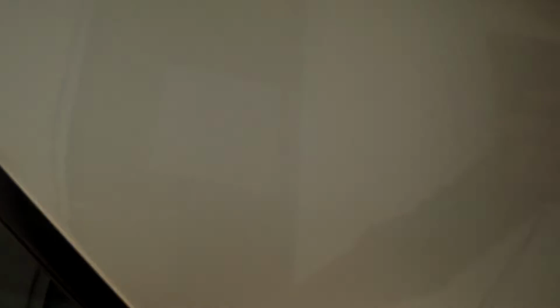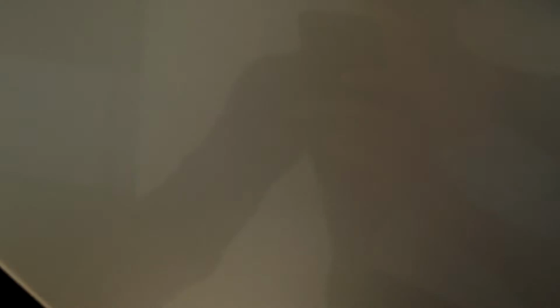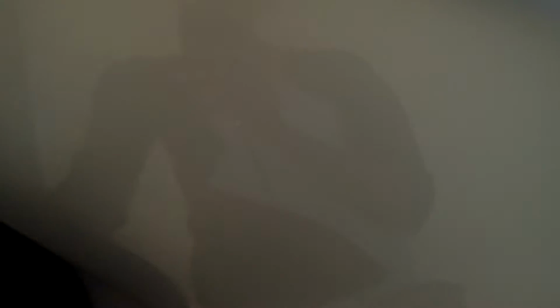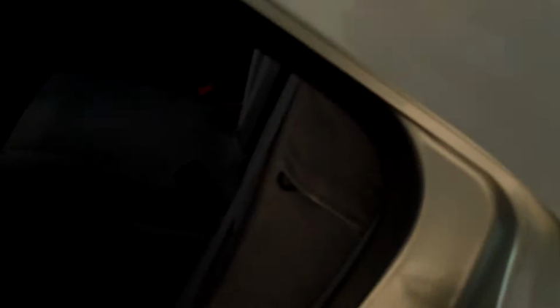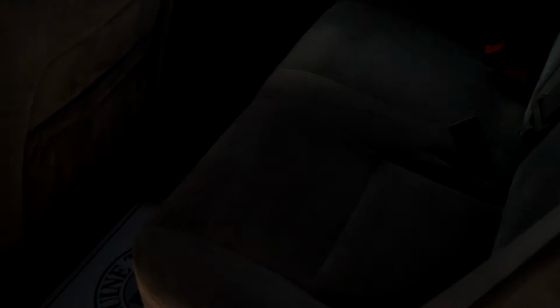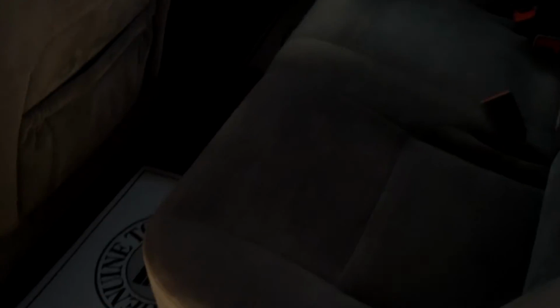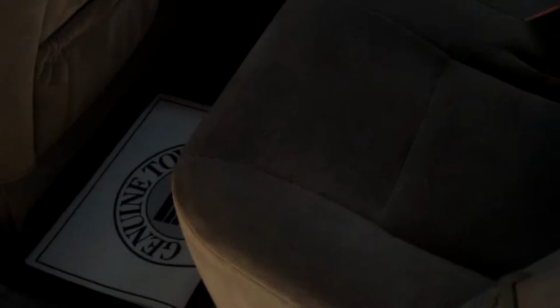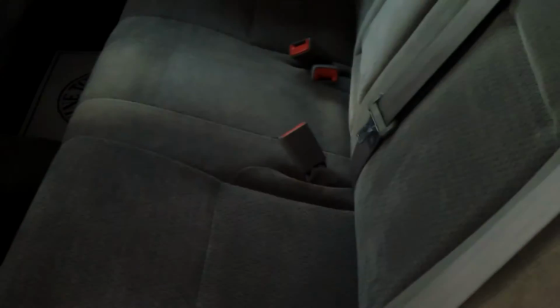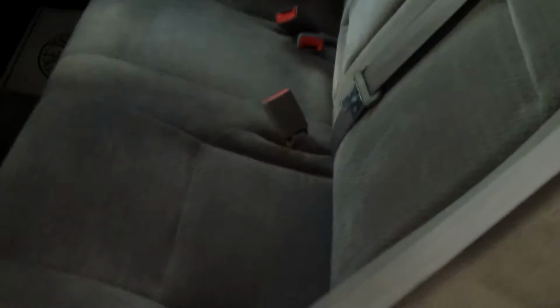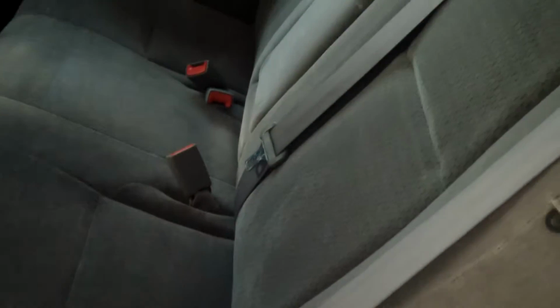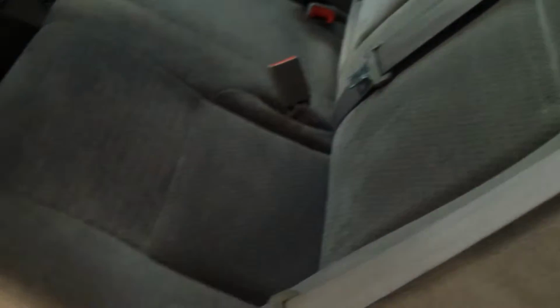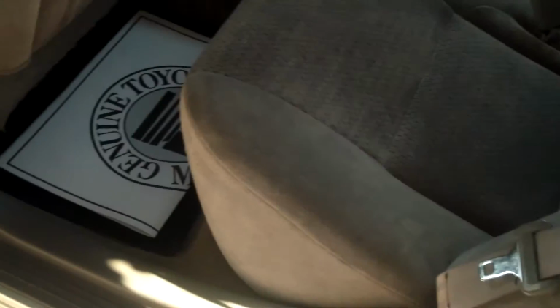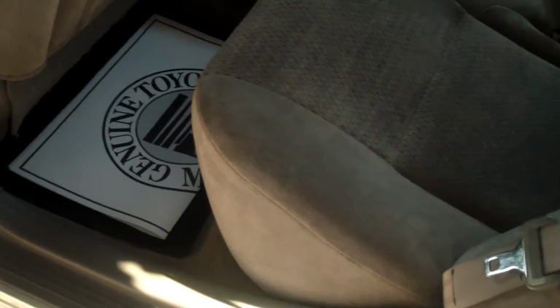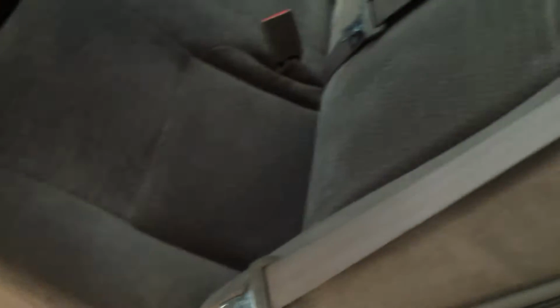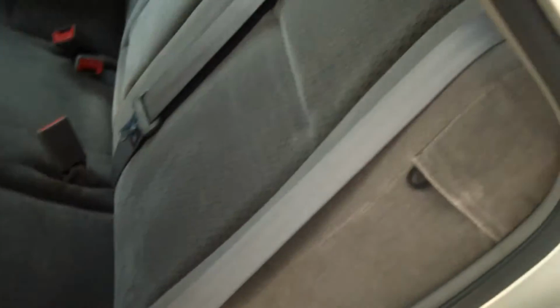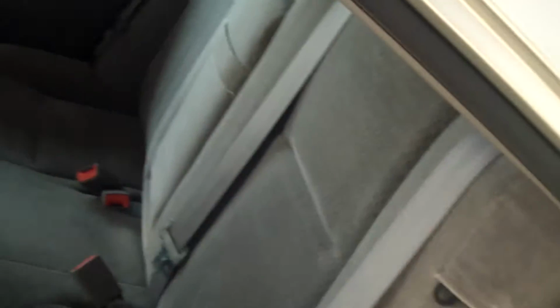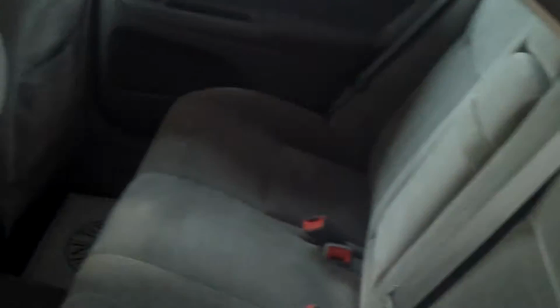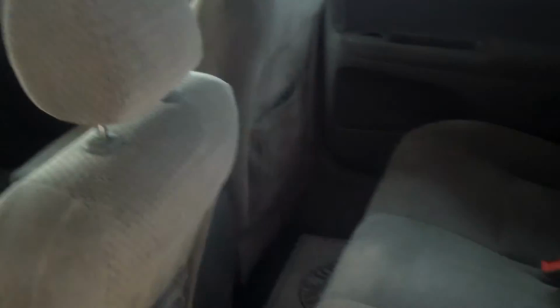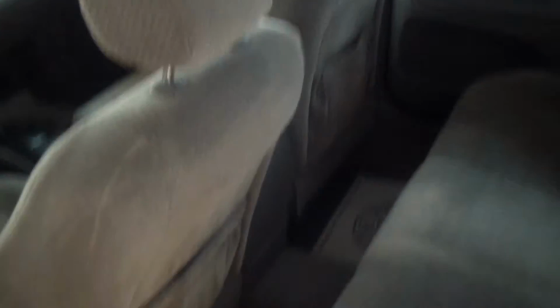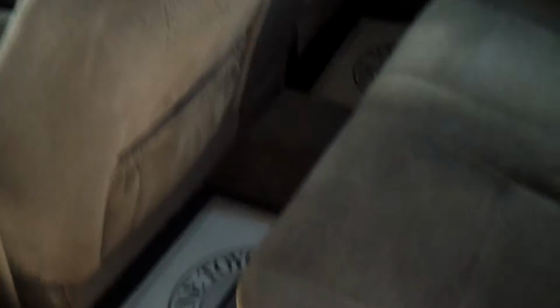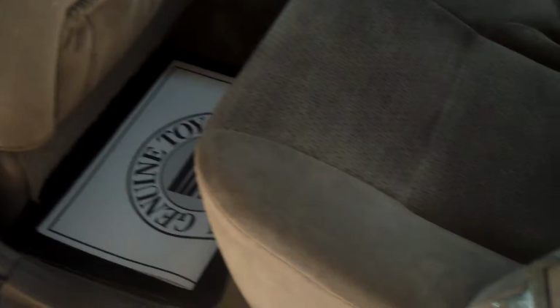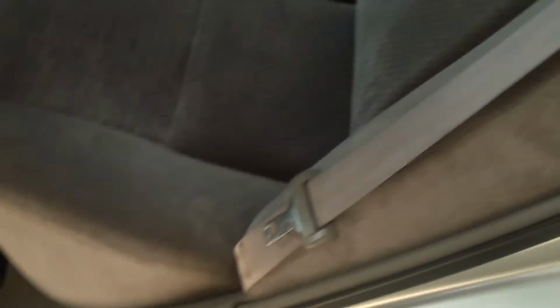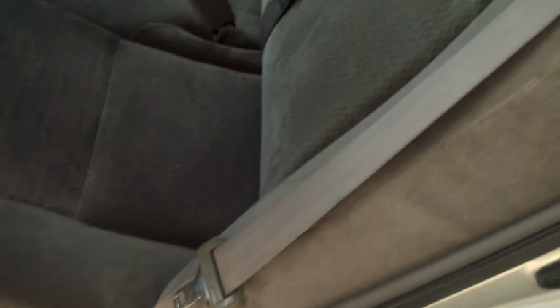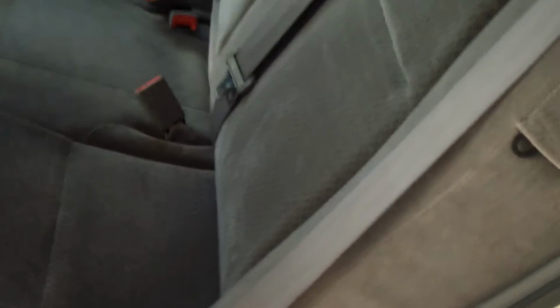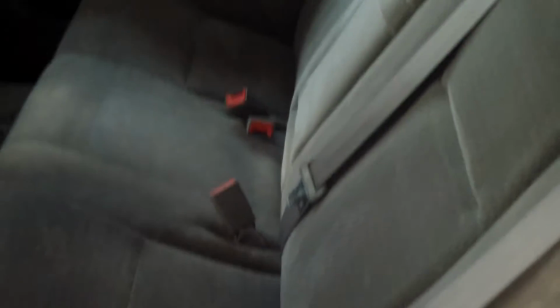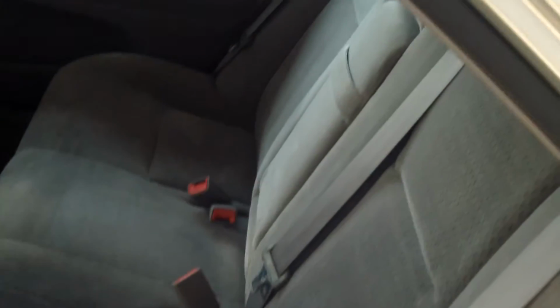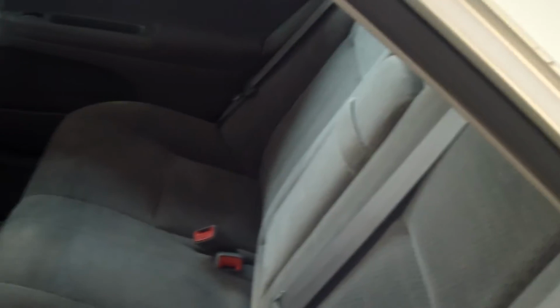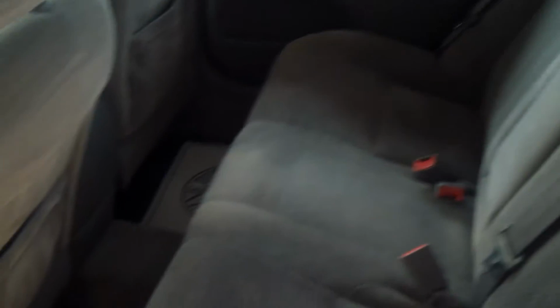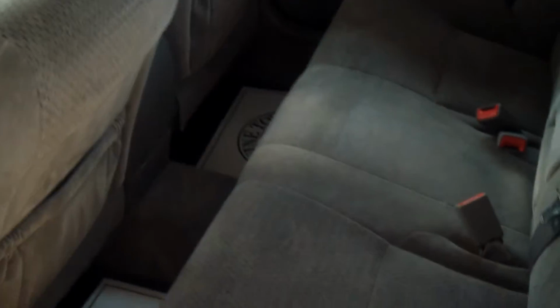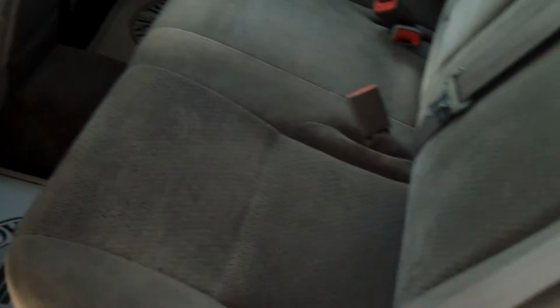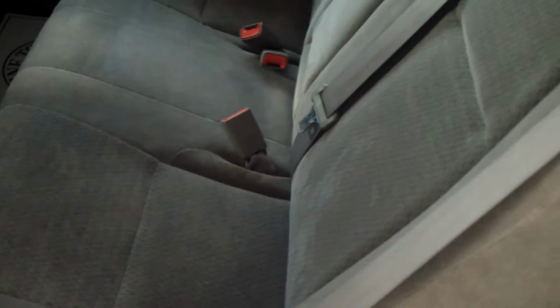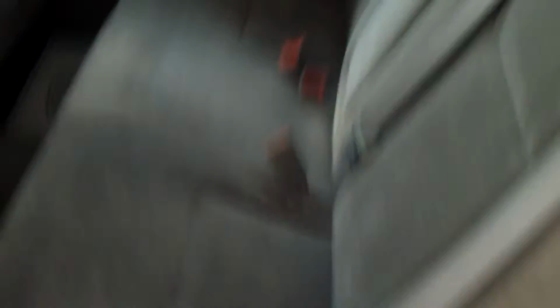Moving on to the back seat, you can see that it has a softer gray cloth interior. Great condition — no tears, scratches, burns, anything like that. You can seat three in the back.